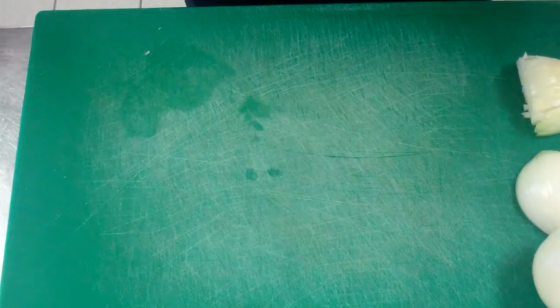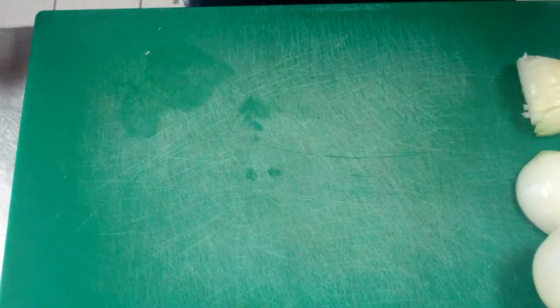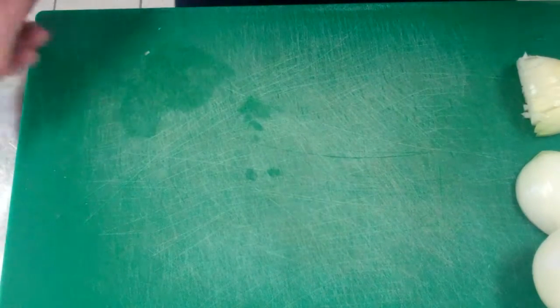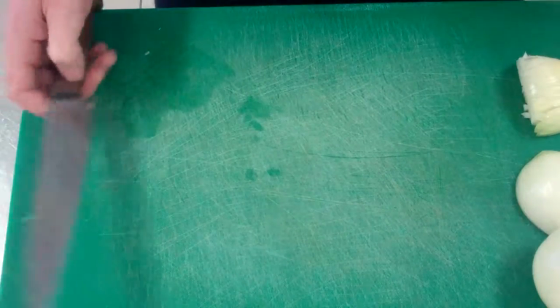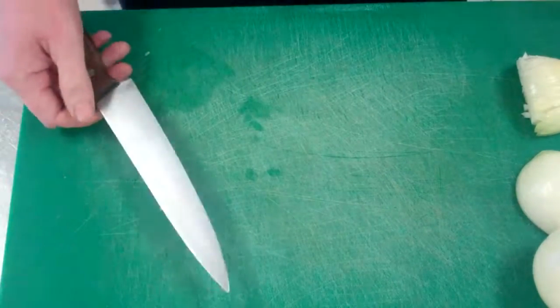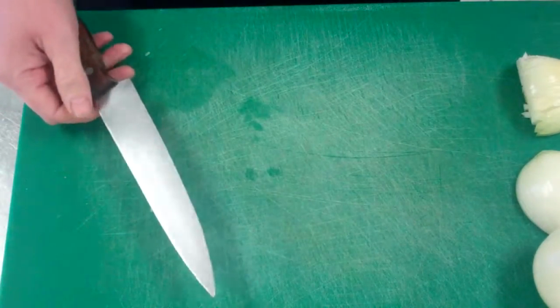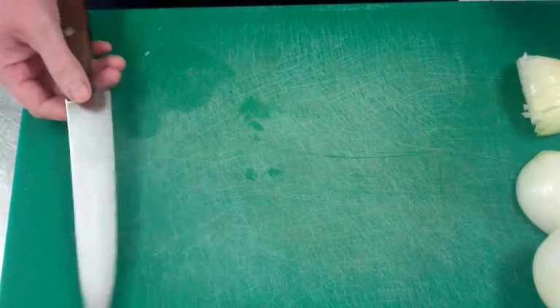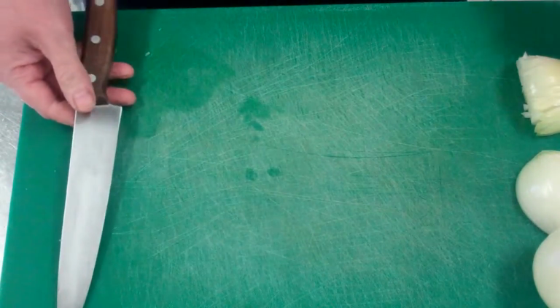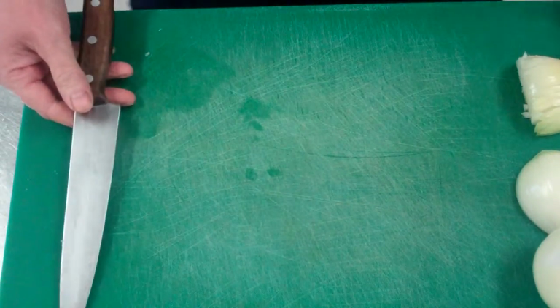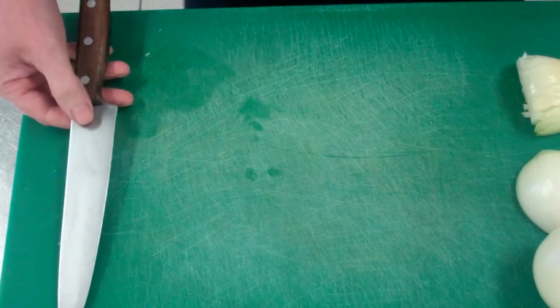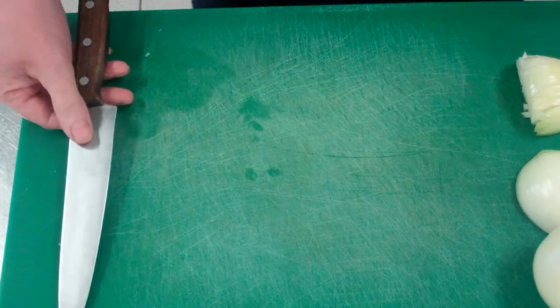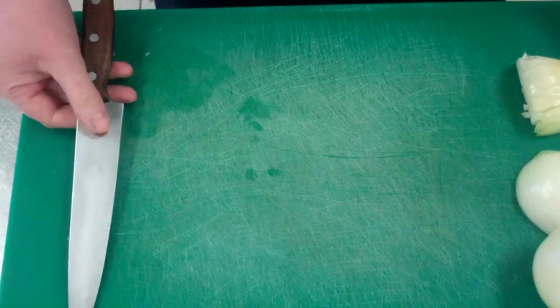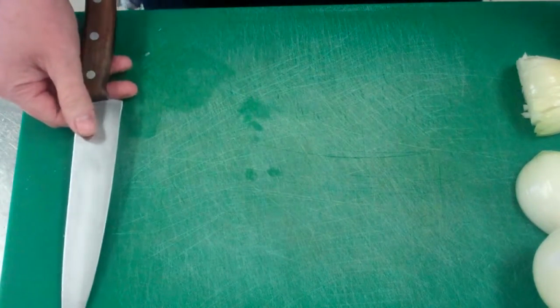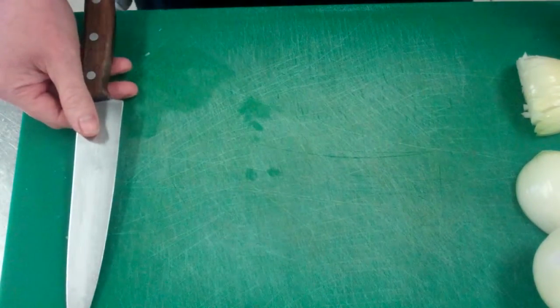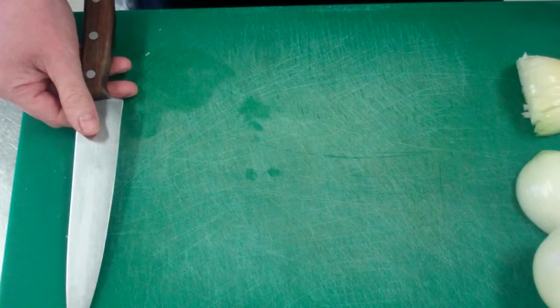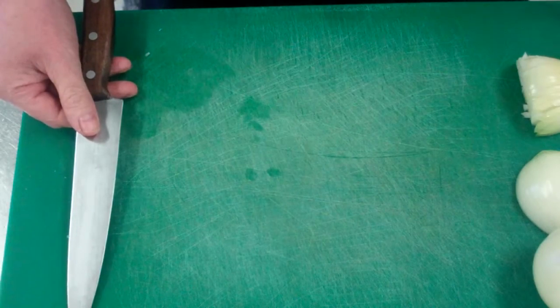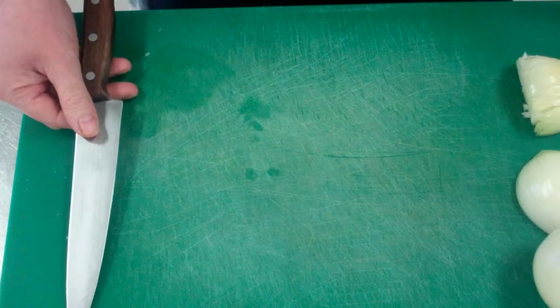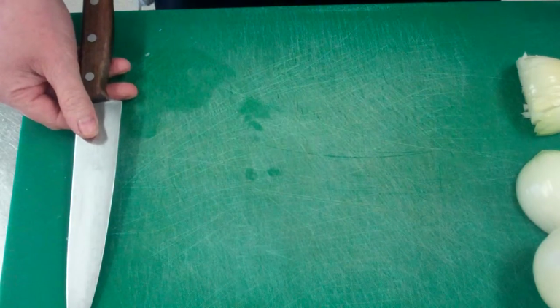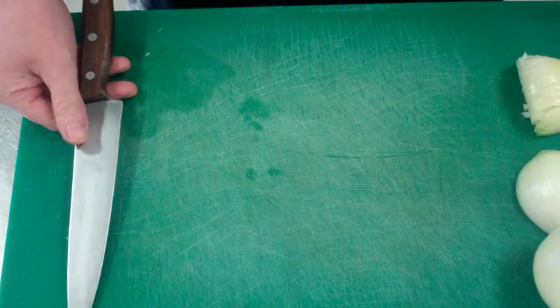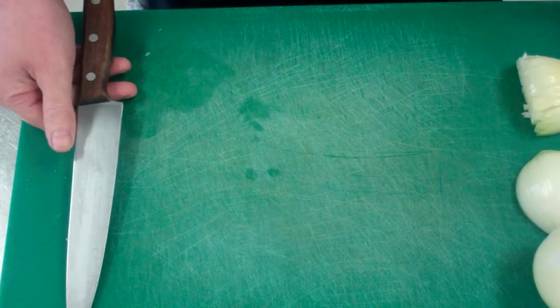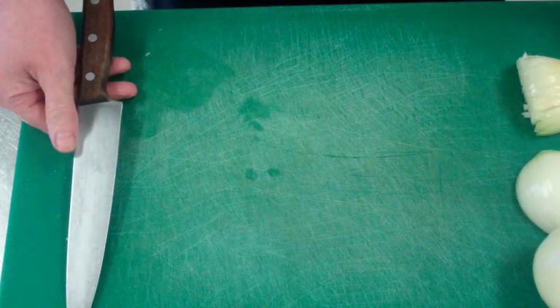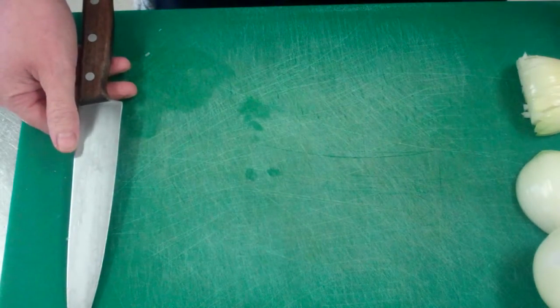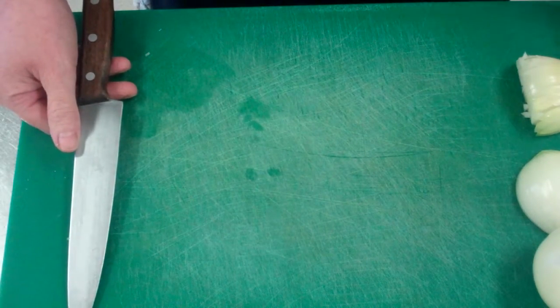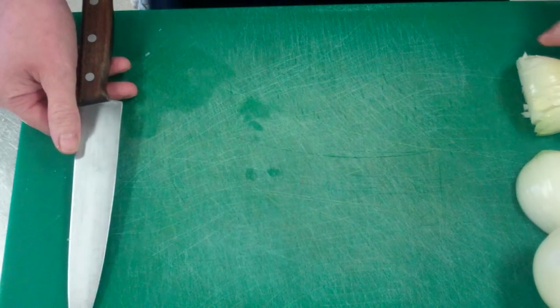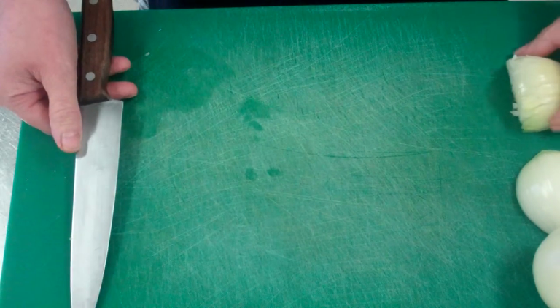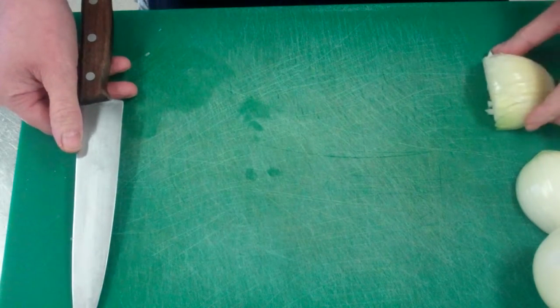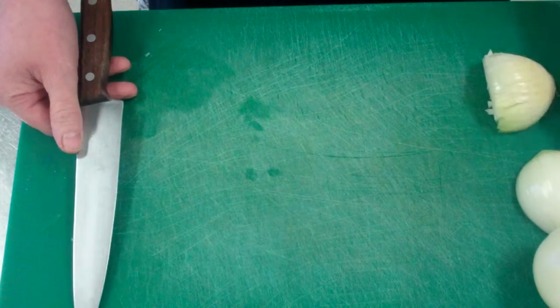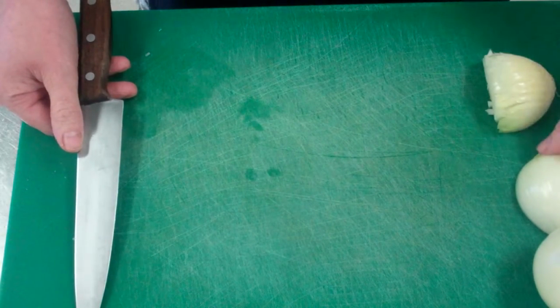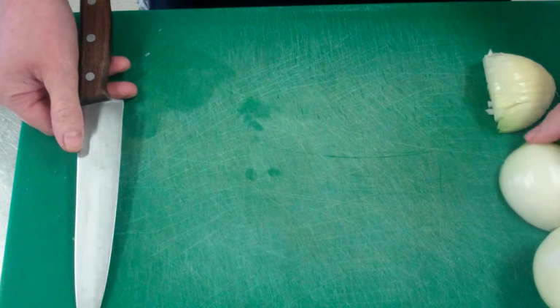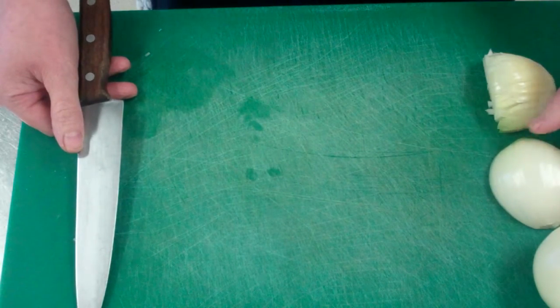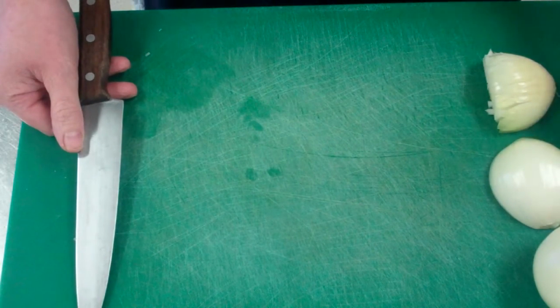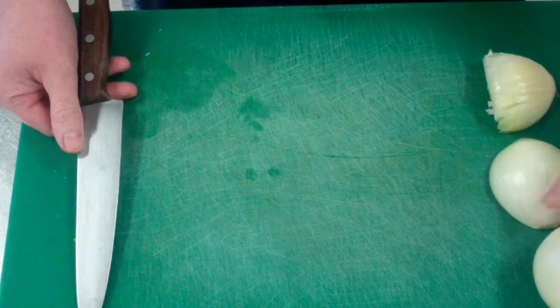What we're going to do here is something very basic, one of the basic skills that you need to learn as a chef. We're going to chop an onion. As you can see here, at the side I have some stages.